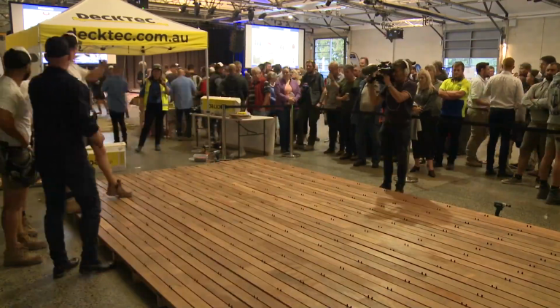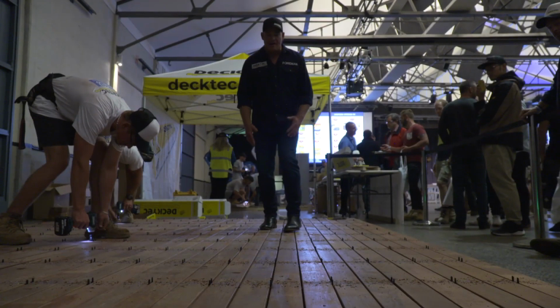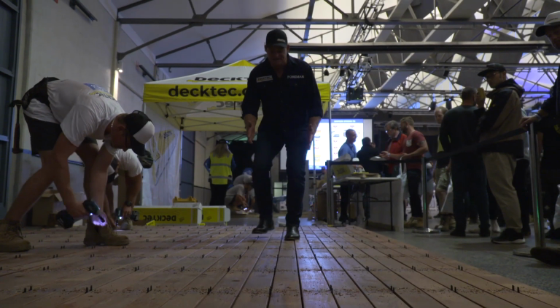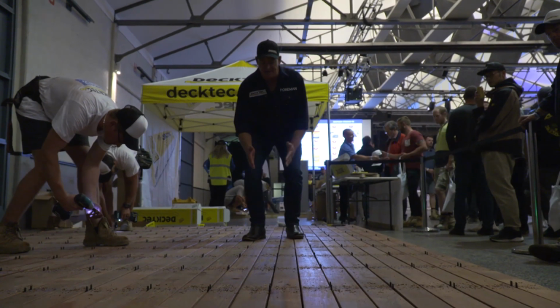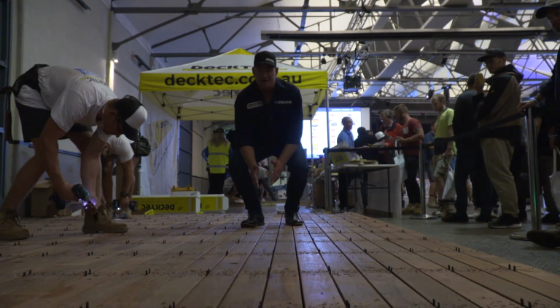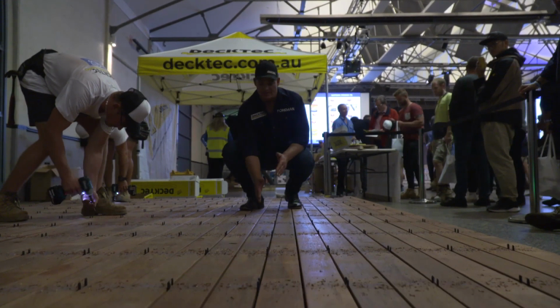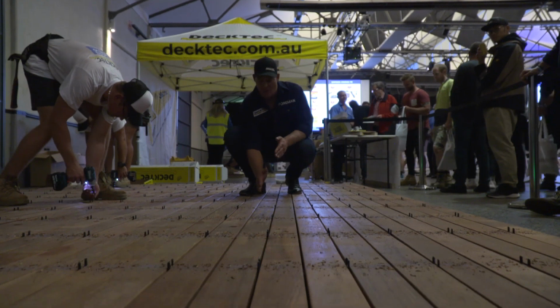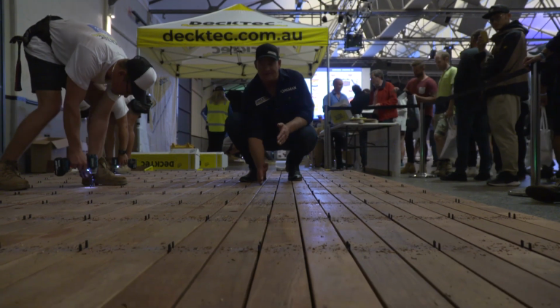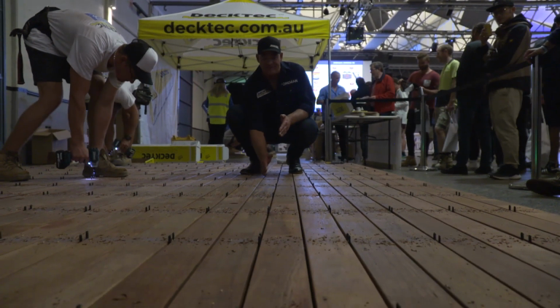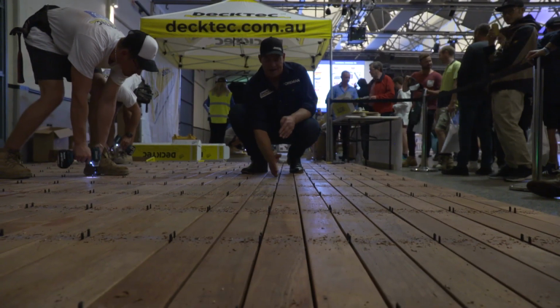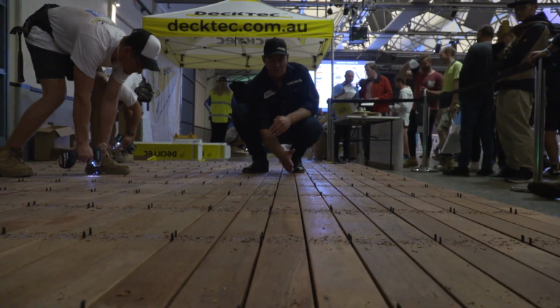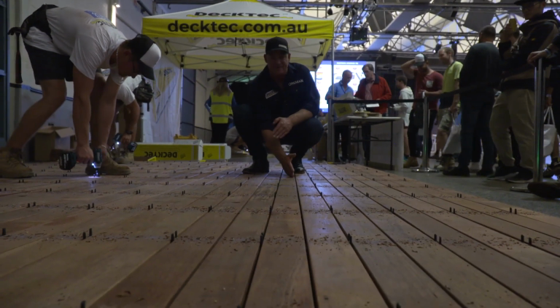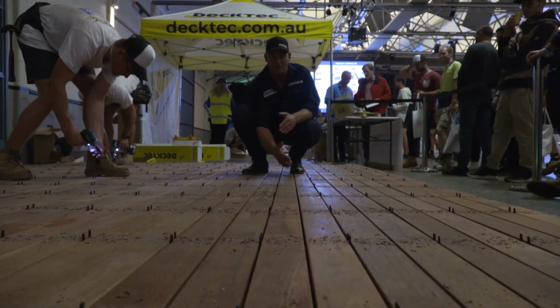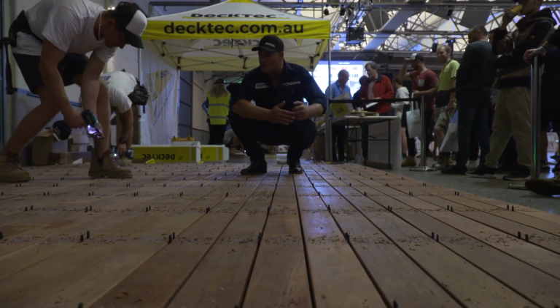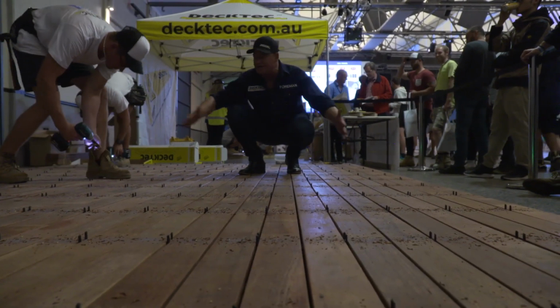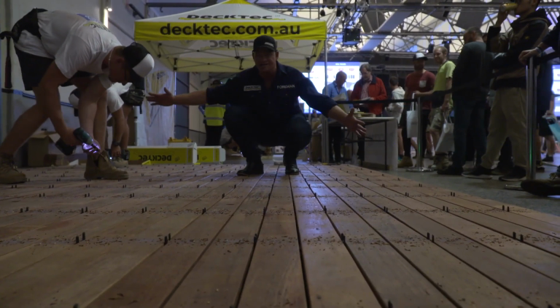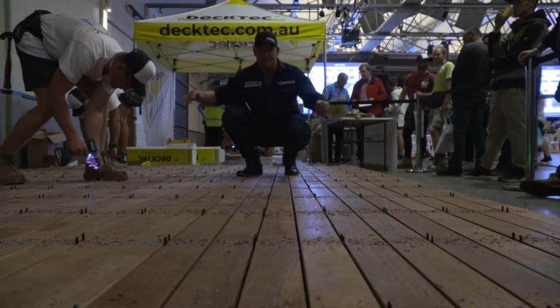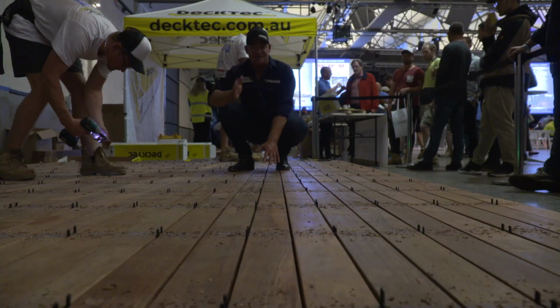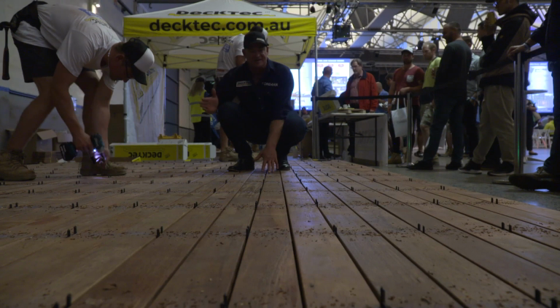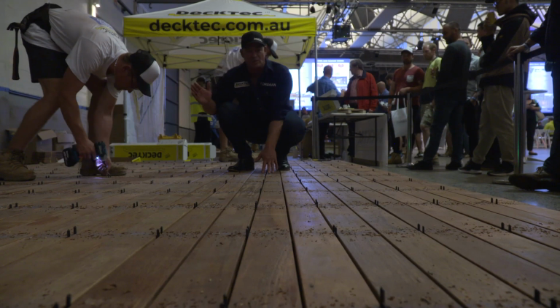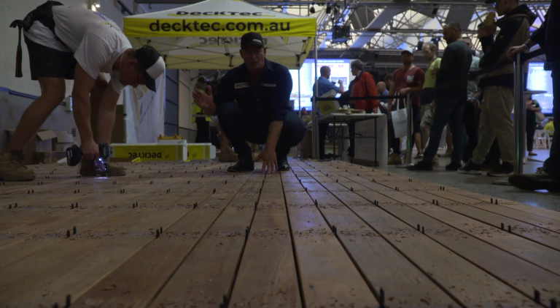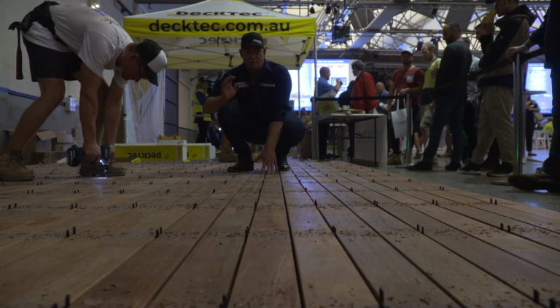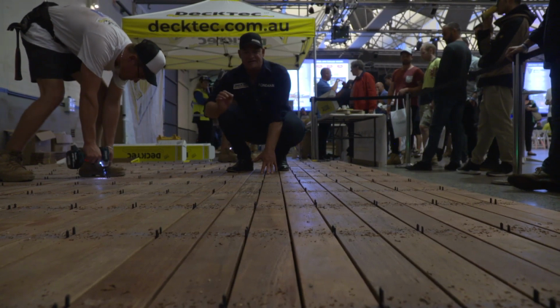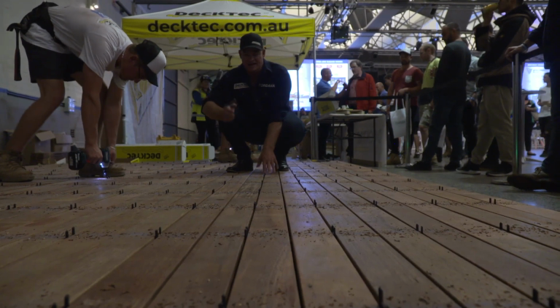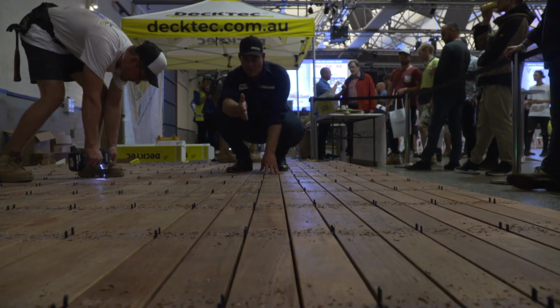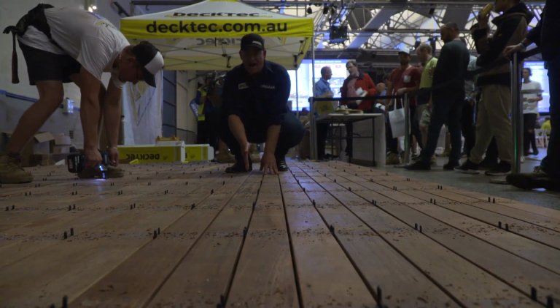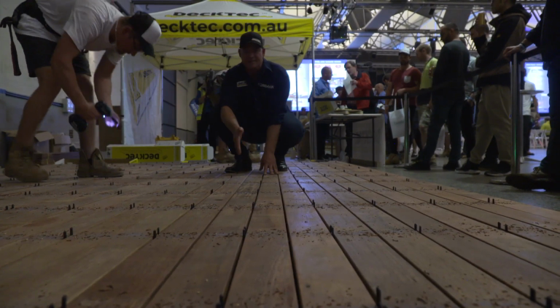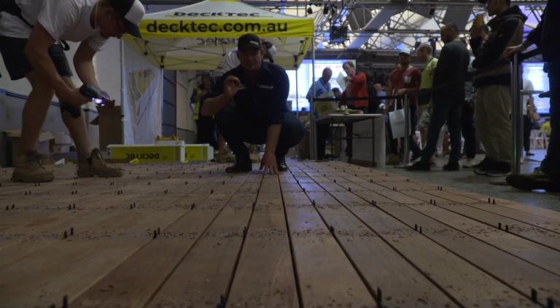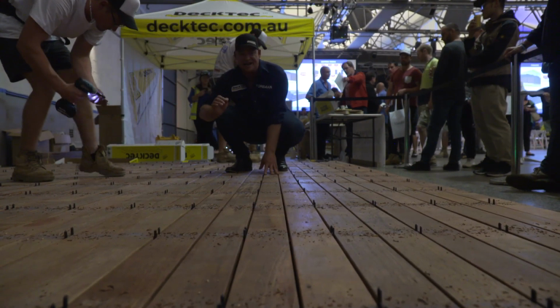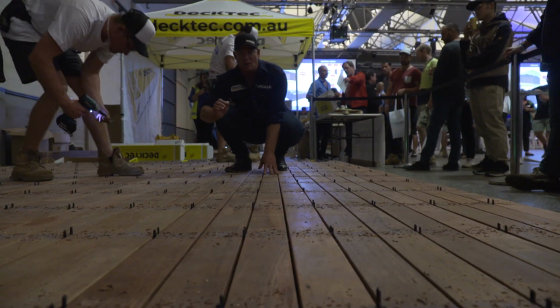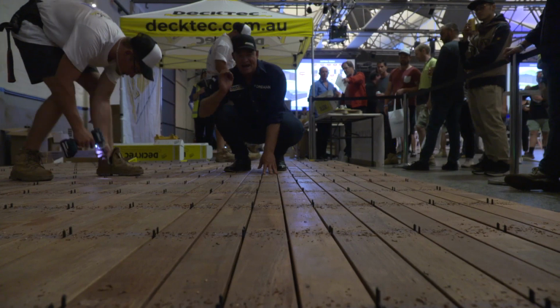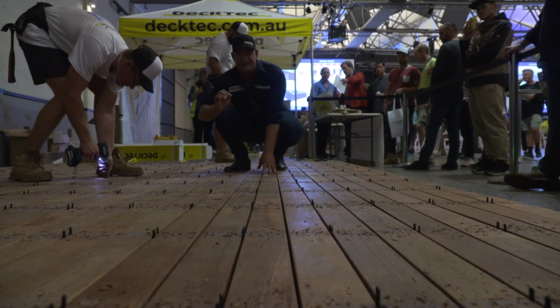As you can see, we've got a perfect 5mm gap between every board throughout the entire deck. This is the only system in the world which will guarantee a perfect margin between every deck board, every time.